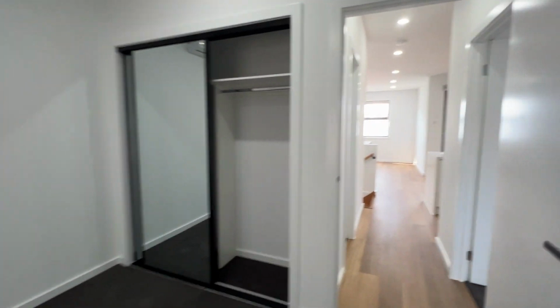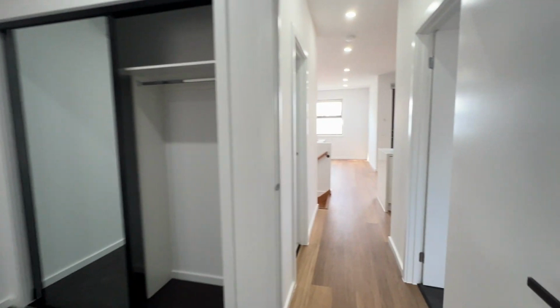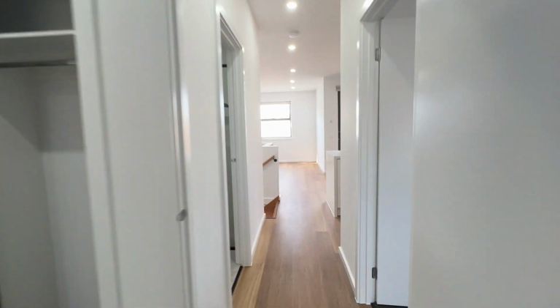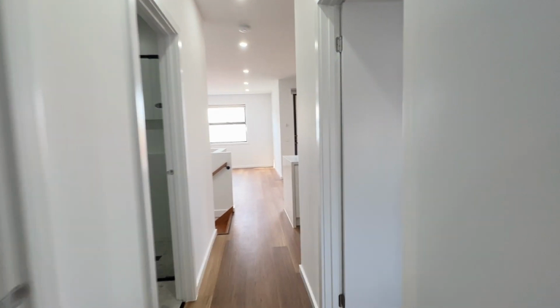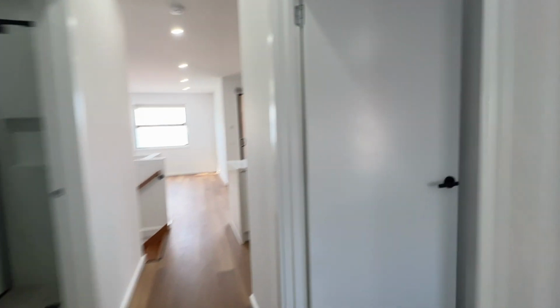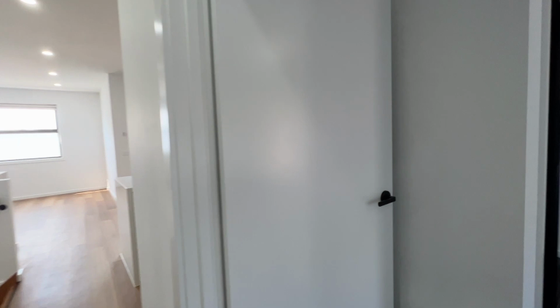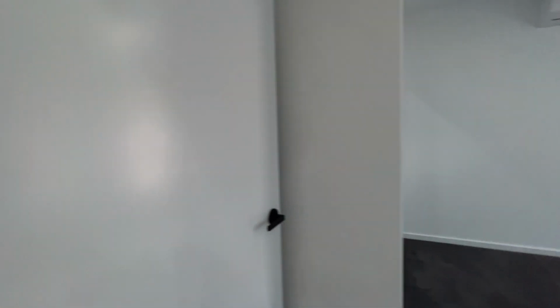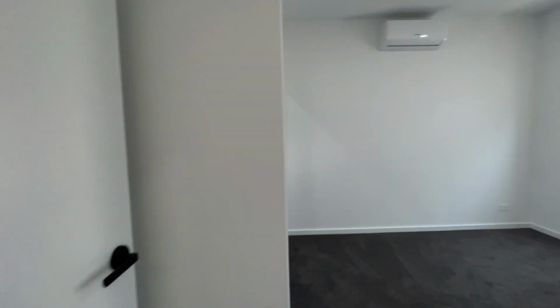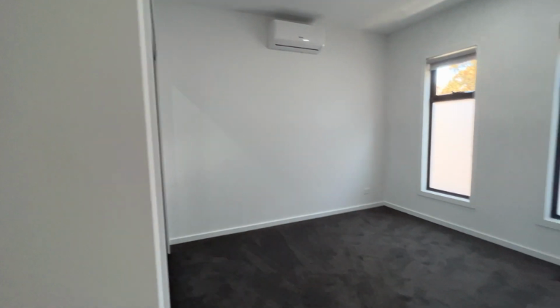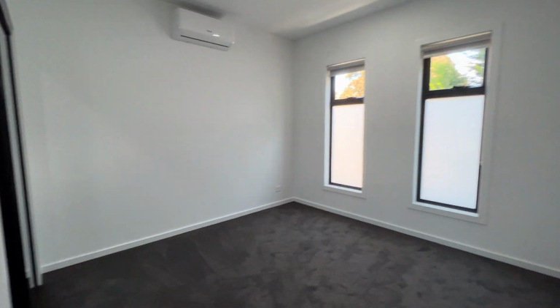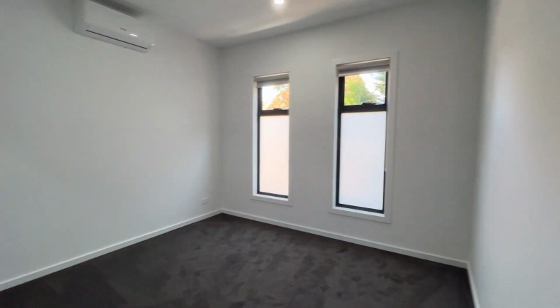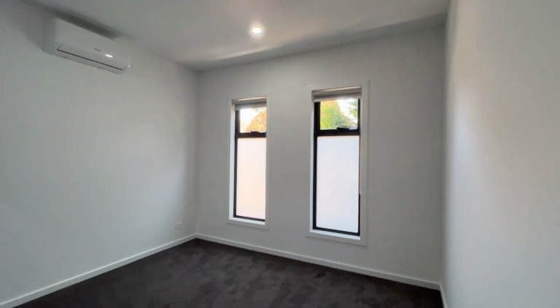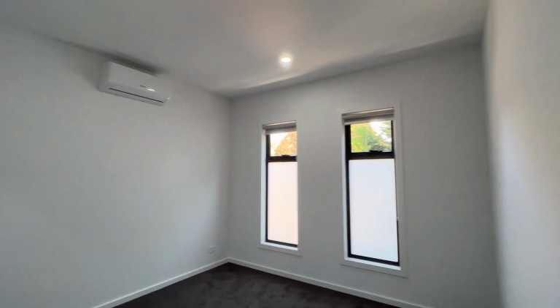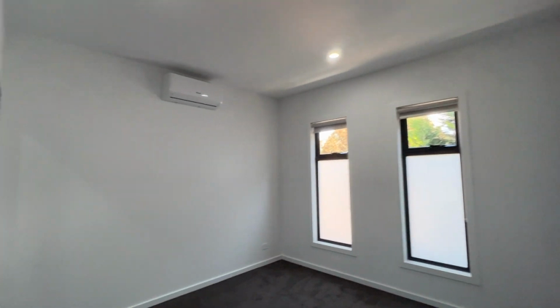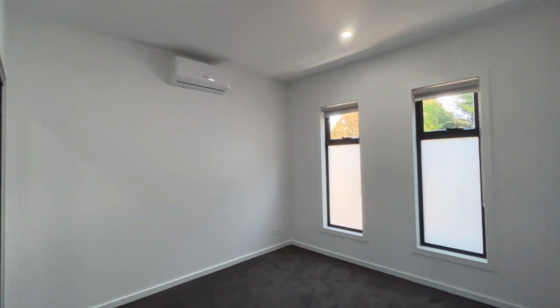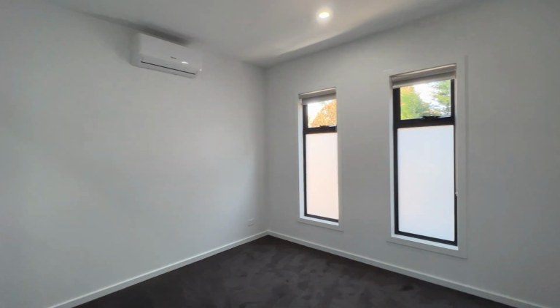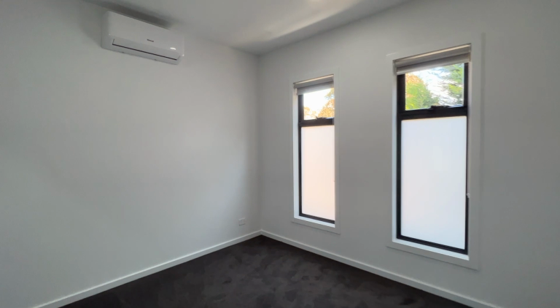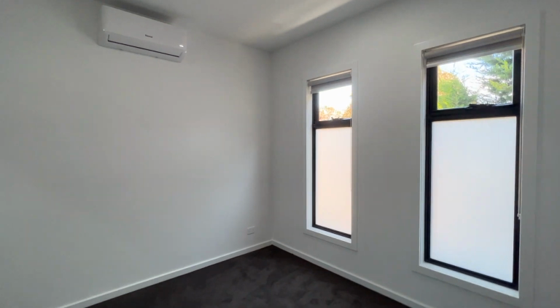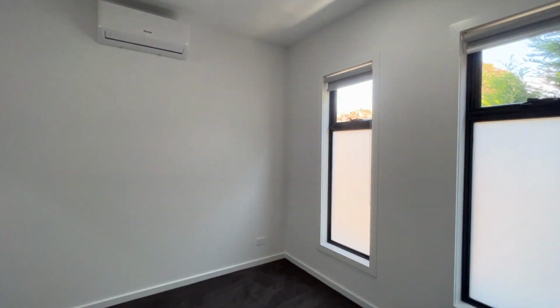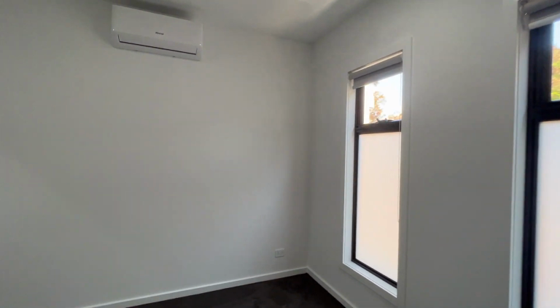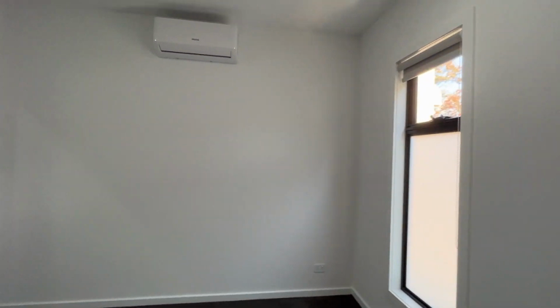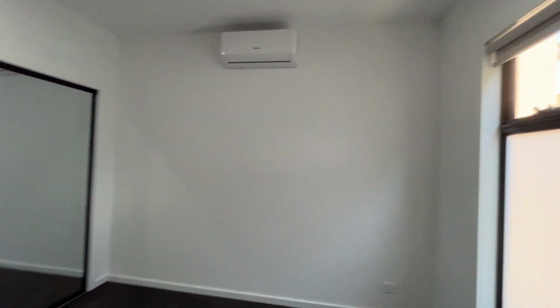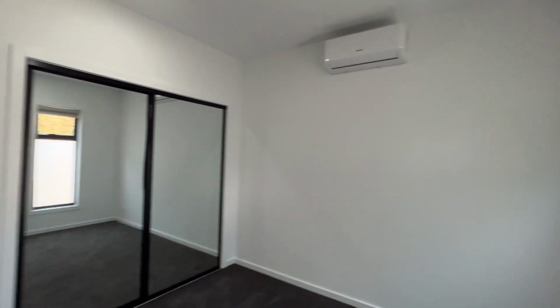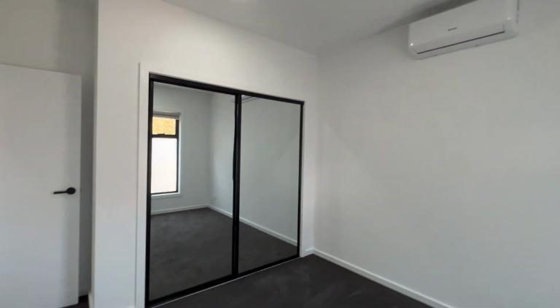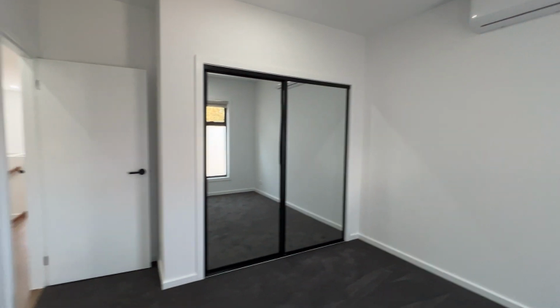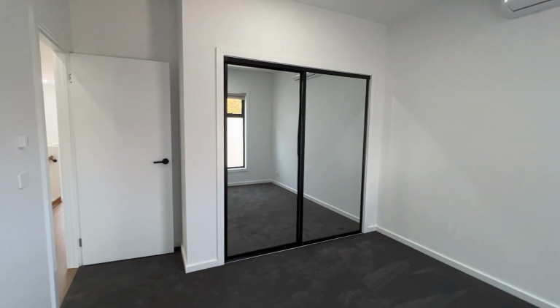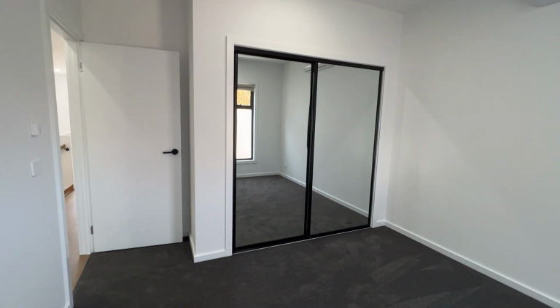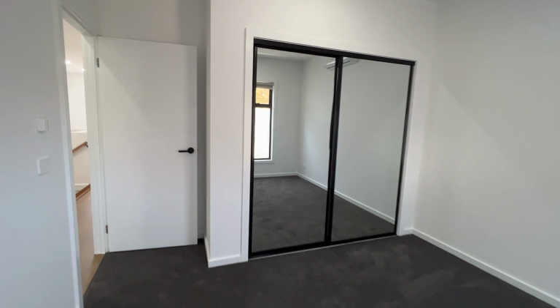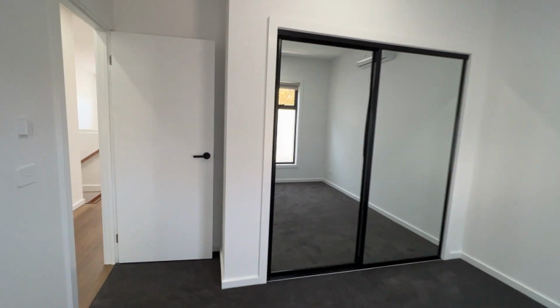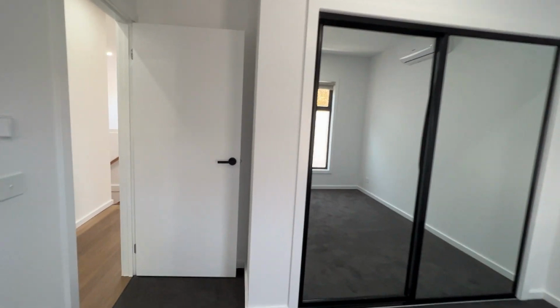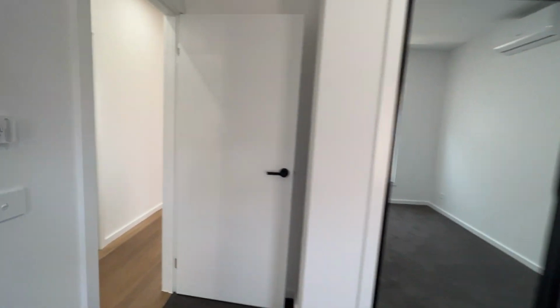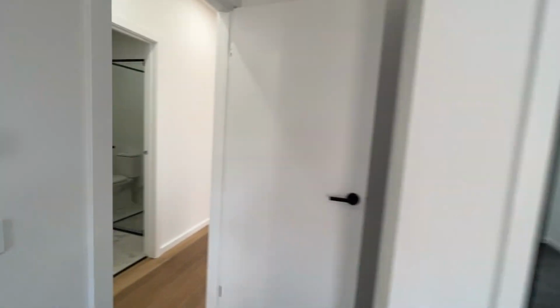The bedrooms are all similar in style, so that's easy for you to have an idea of how this place looks. Air conditioning unit, built-in wardrobe, carpeted.